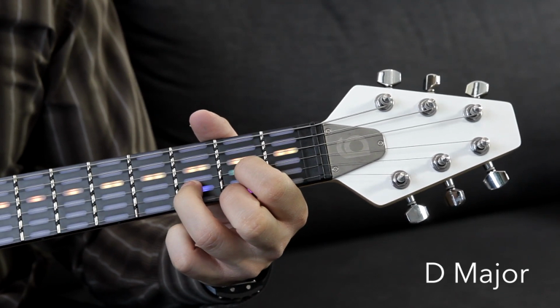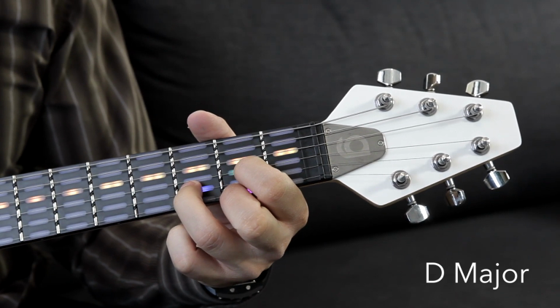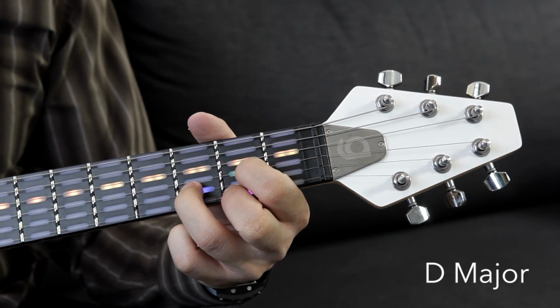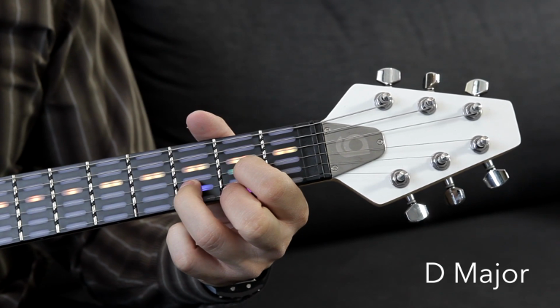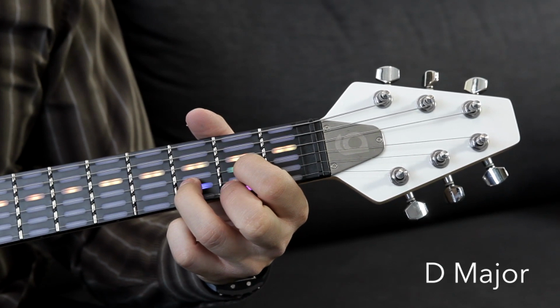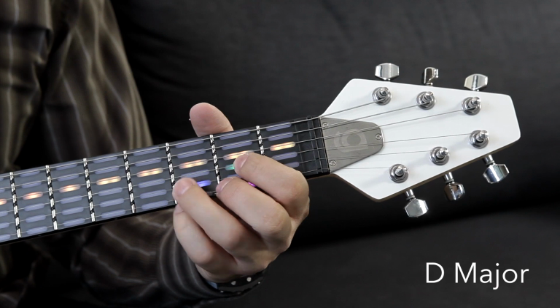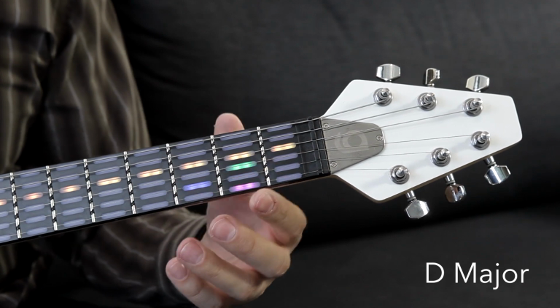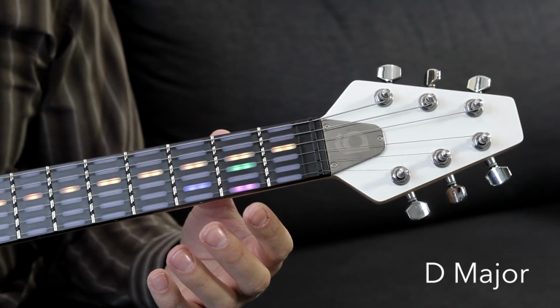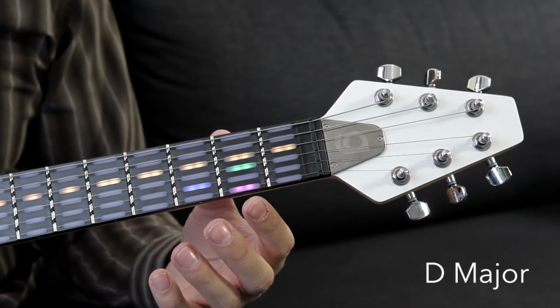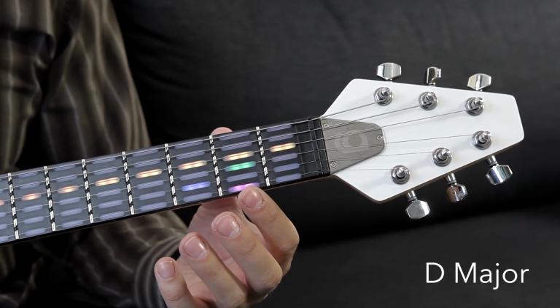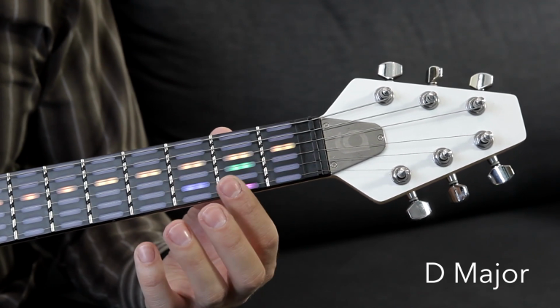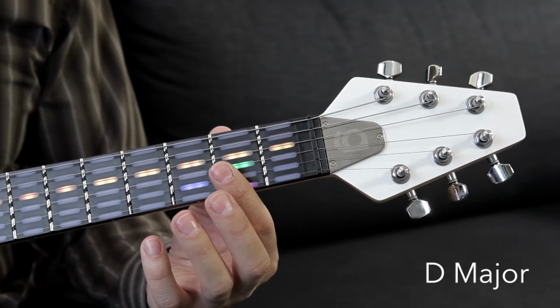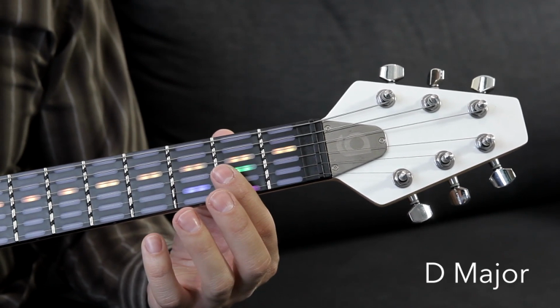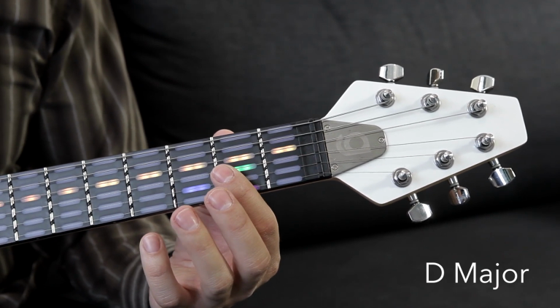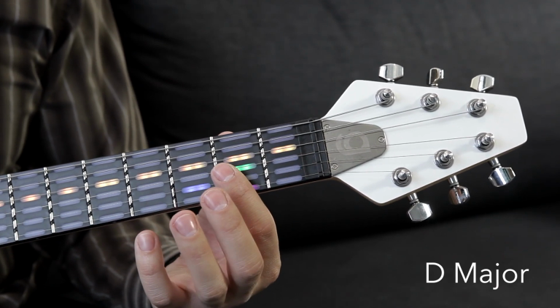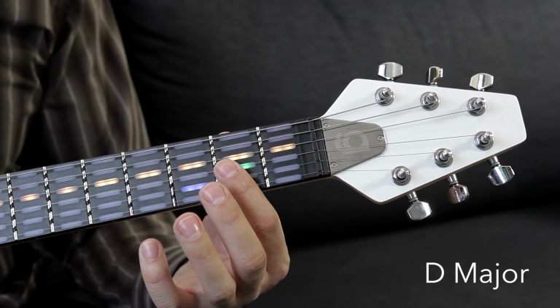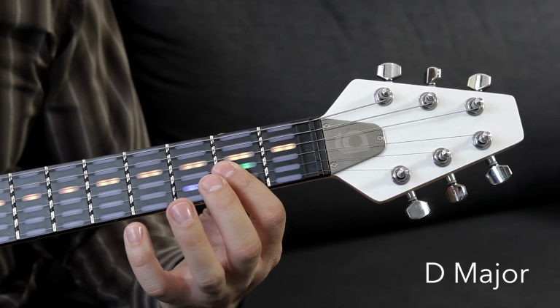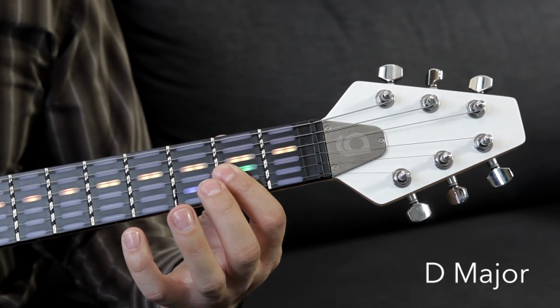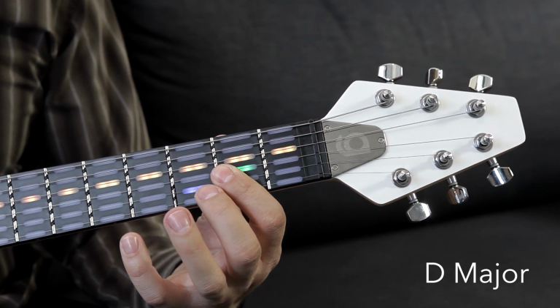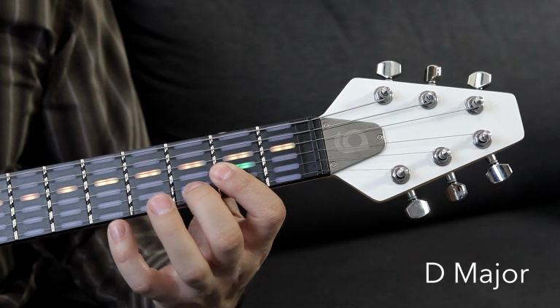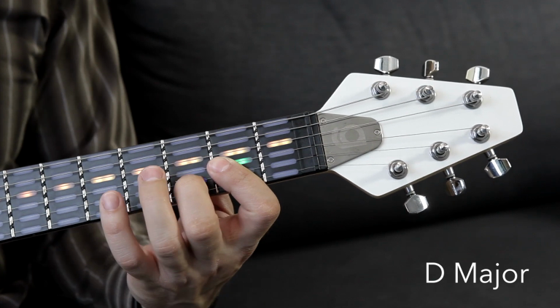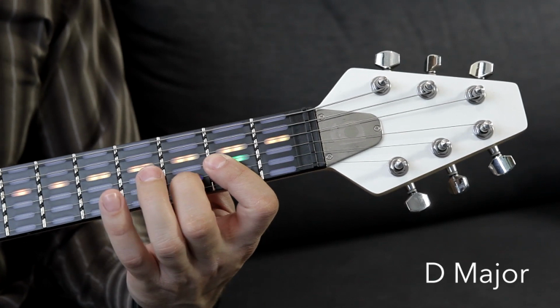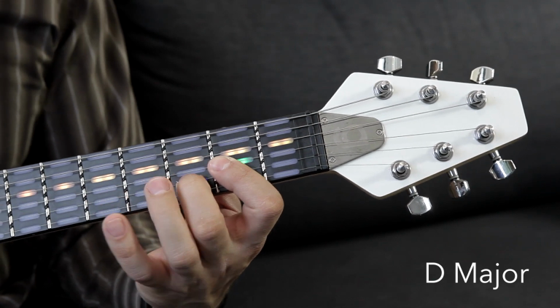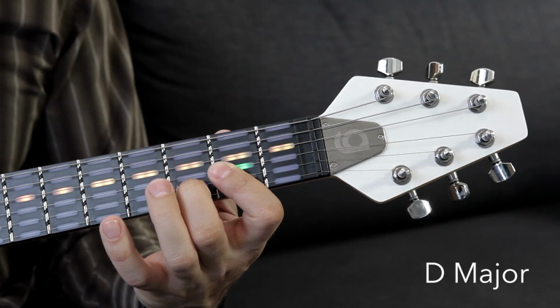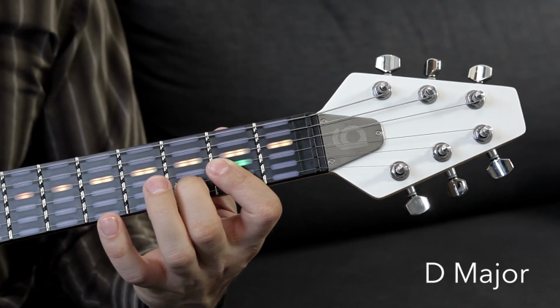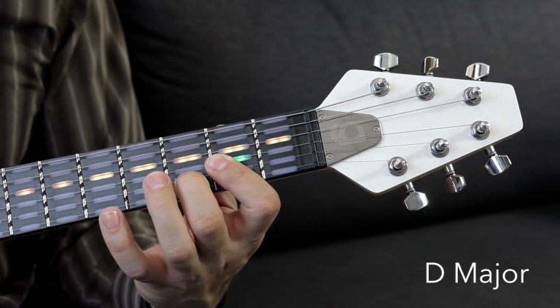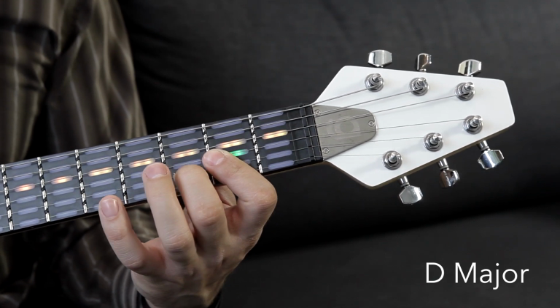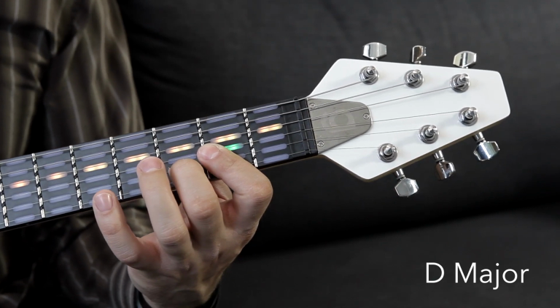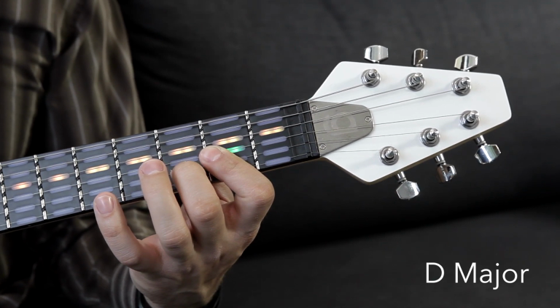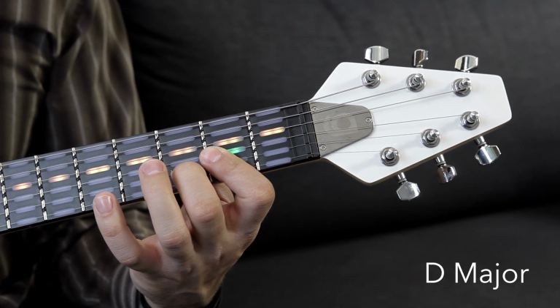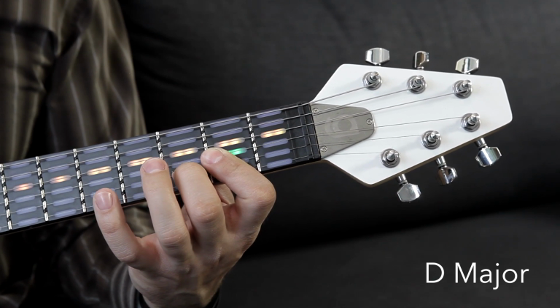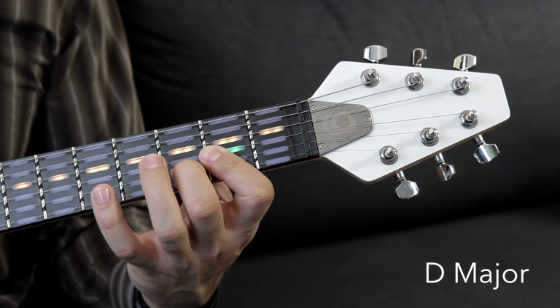The other way to do it is you can actually bar by laying your first finger across the second fret of the top three strings like this, and then put your second finger down on the third fret of the B string, and also play that D open again, just like that.